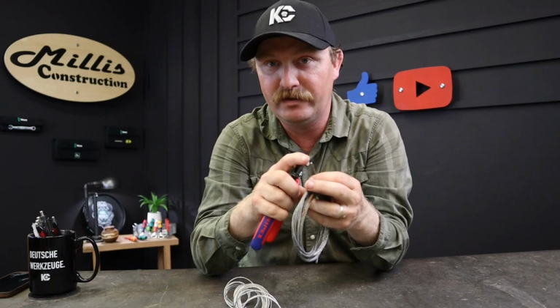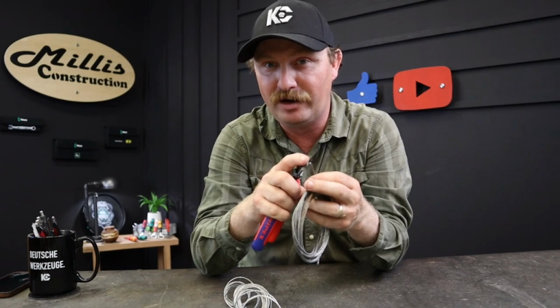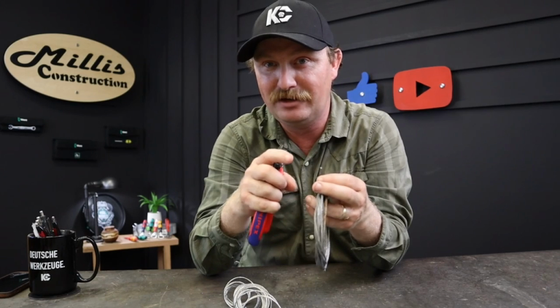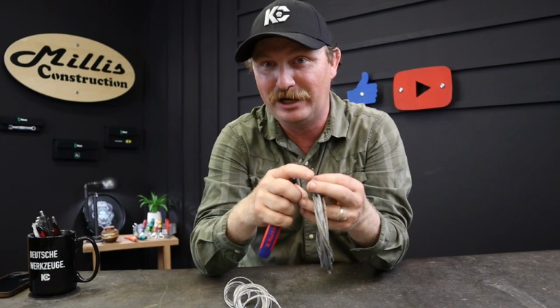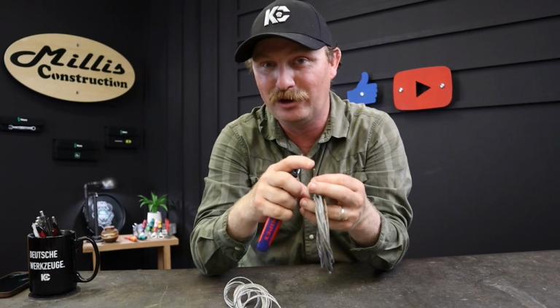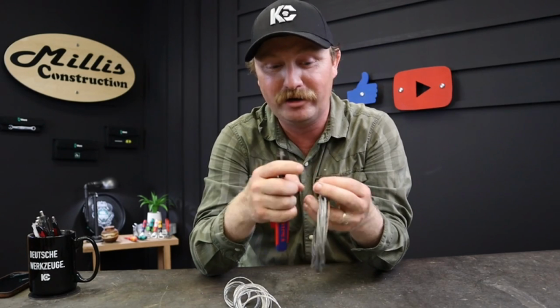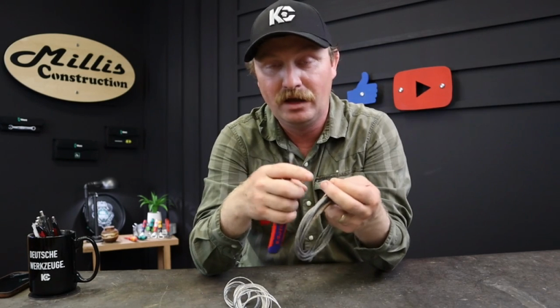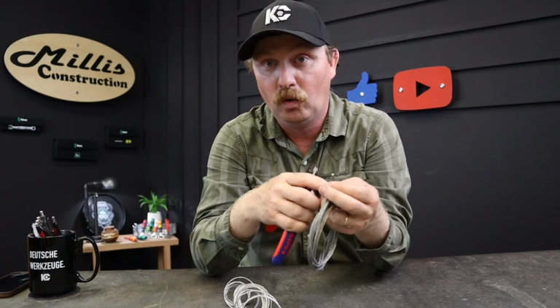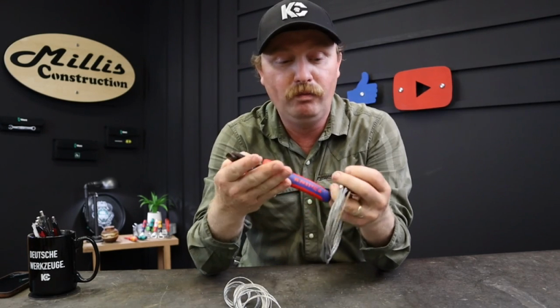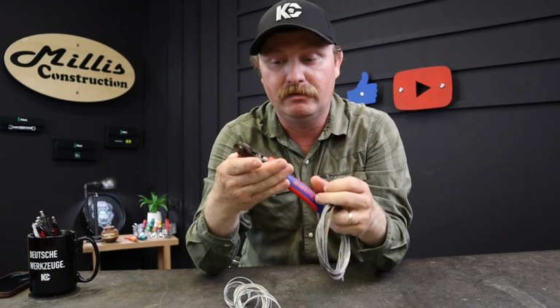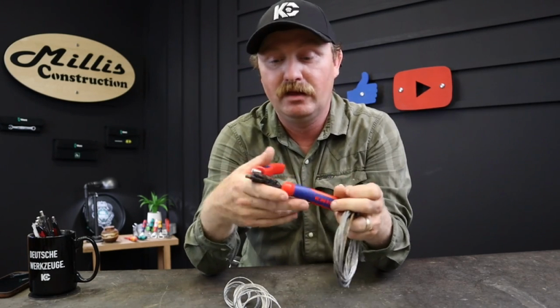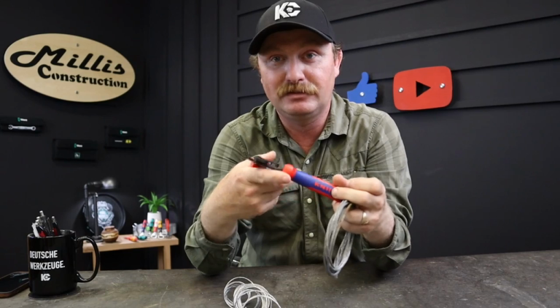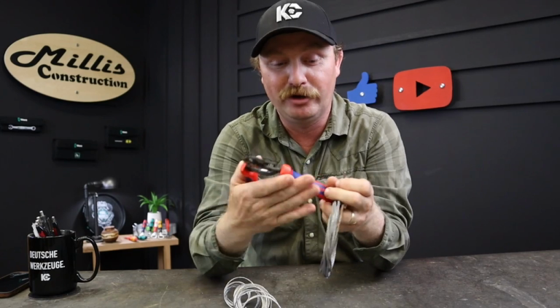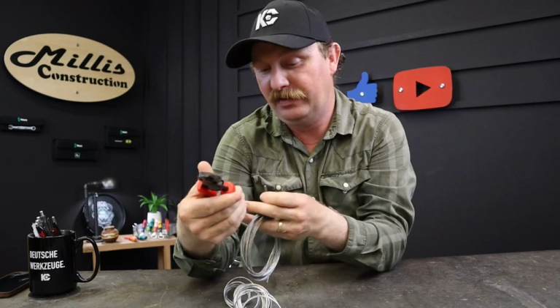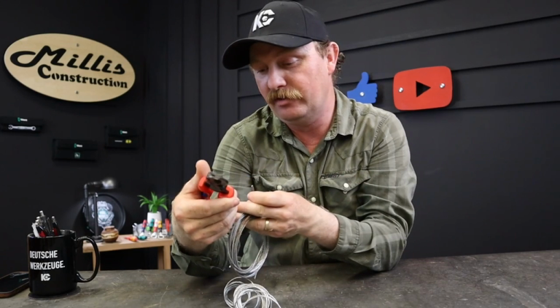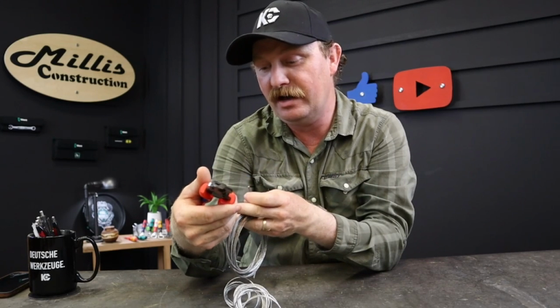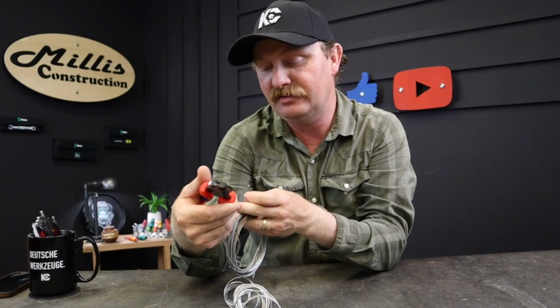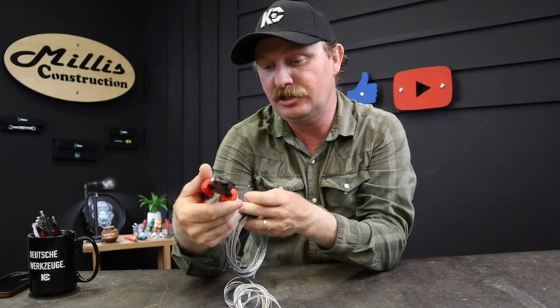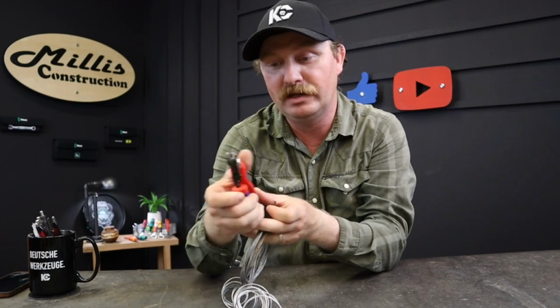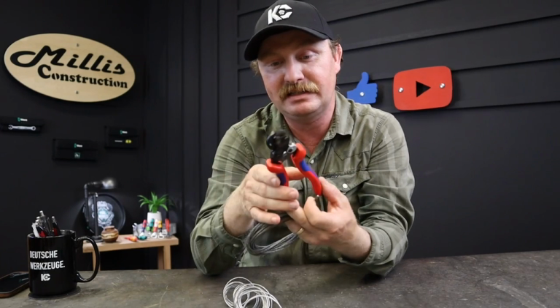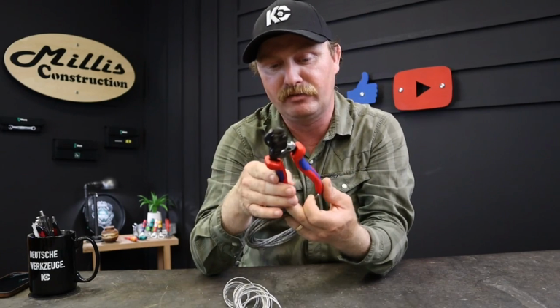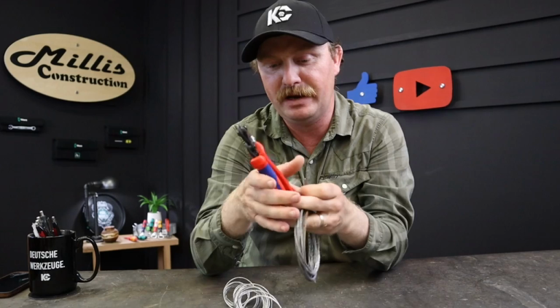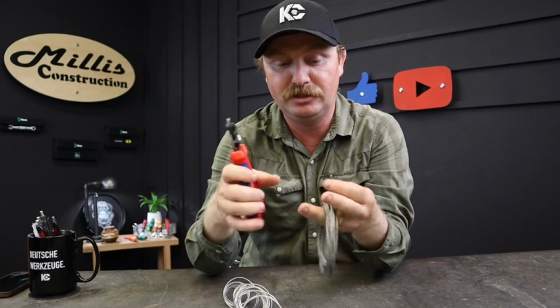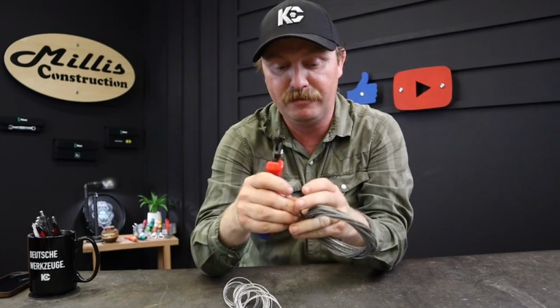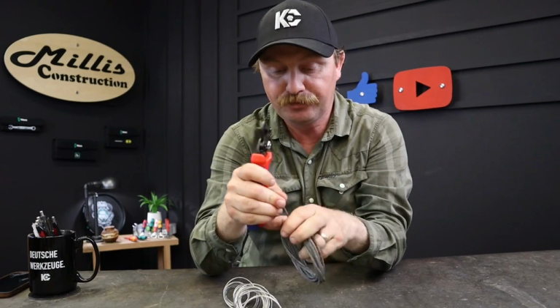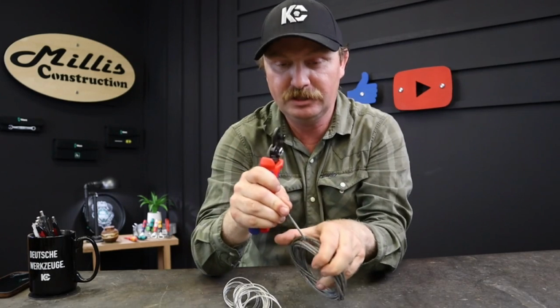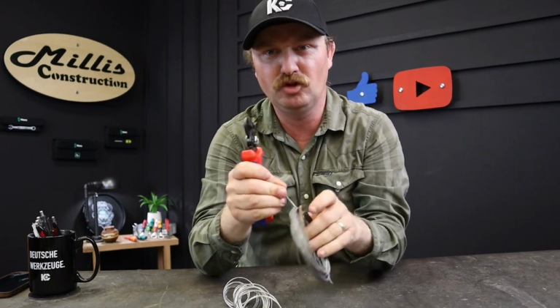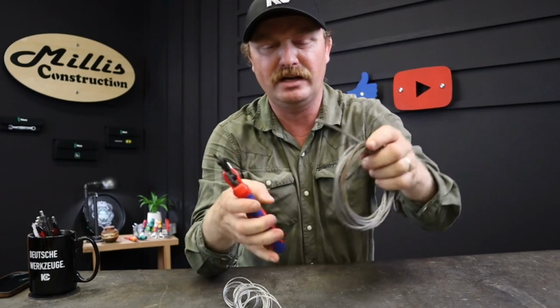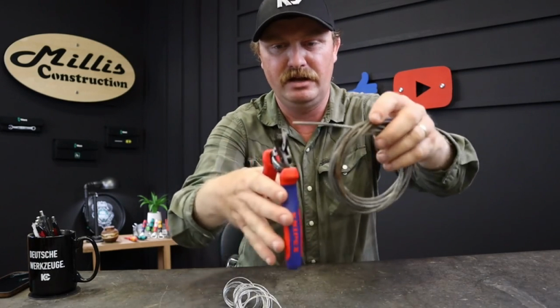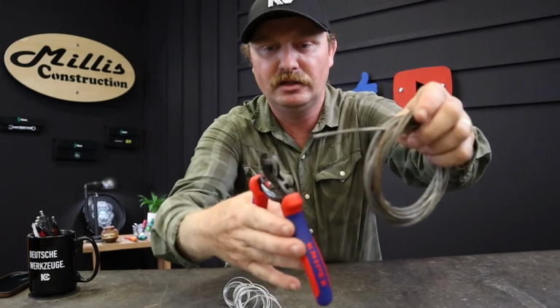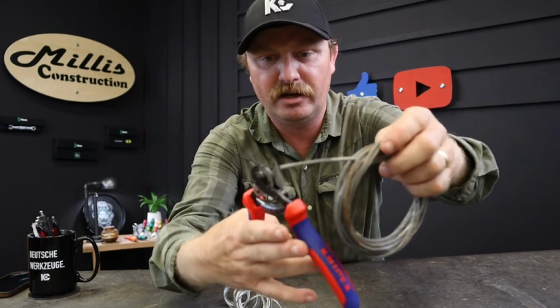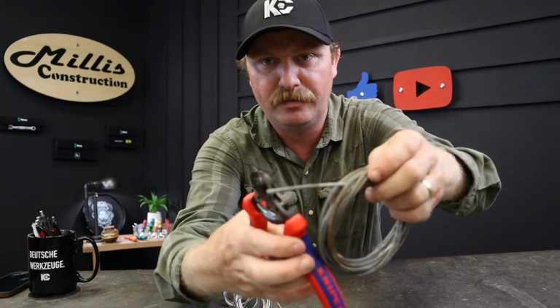It leaves you with like a factory end on your wire rope, and for me that is really nice. Because if you've ever run one of these strands into your finger while you're working — buddy, that is some hurting. These are the 9562 160s from KNIPEX, made in Germany — just a super nice little deal.